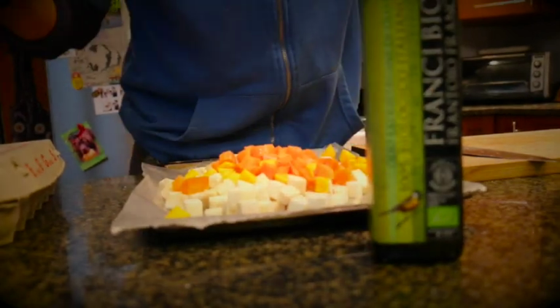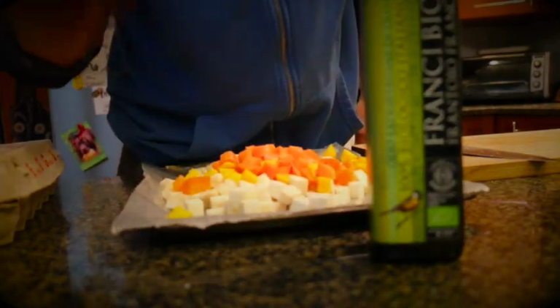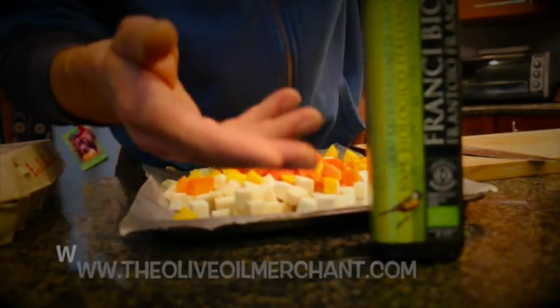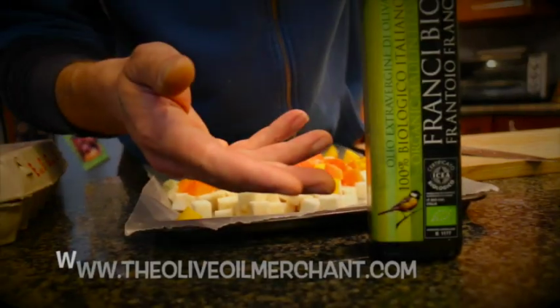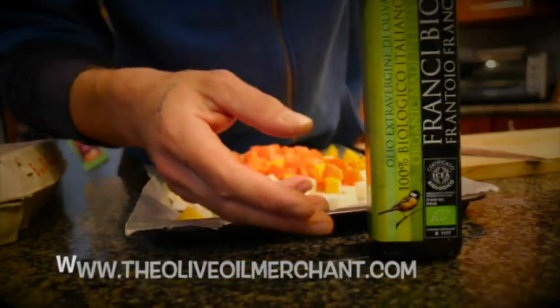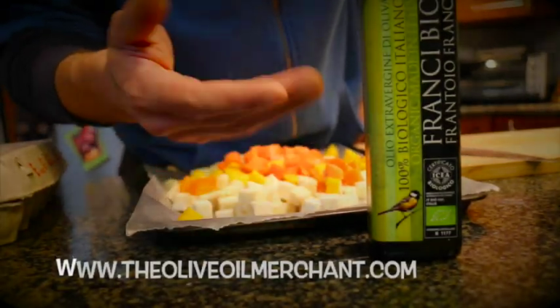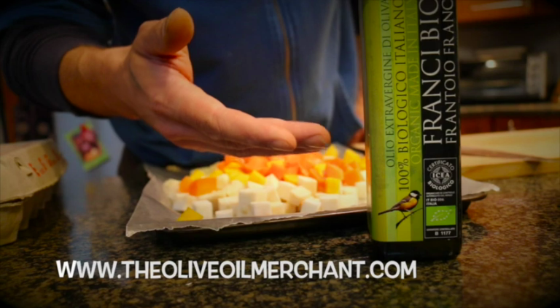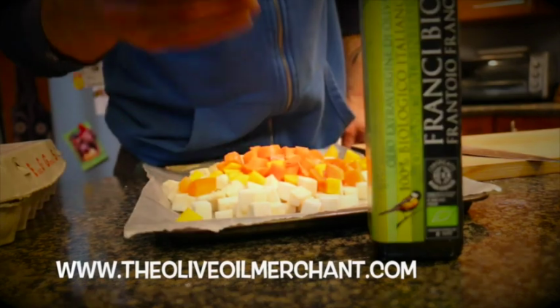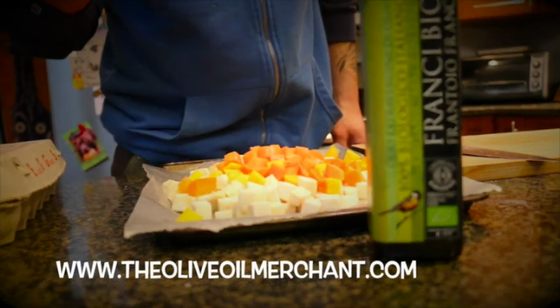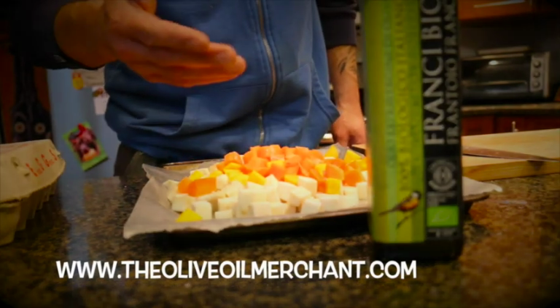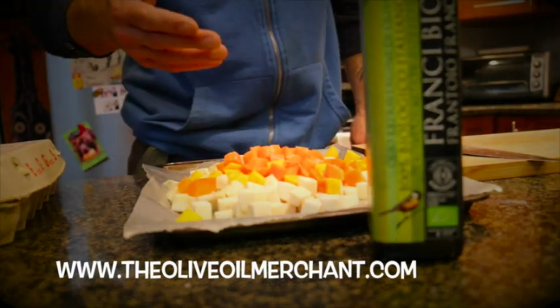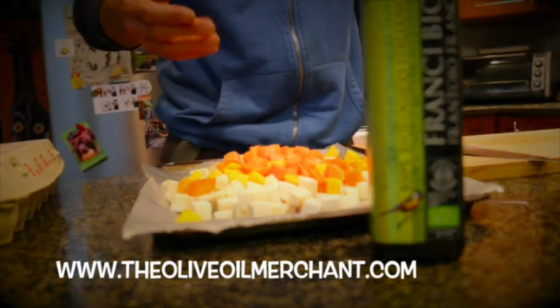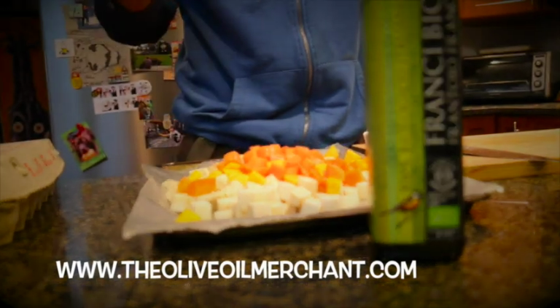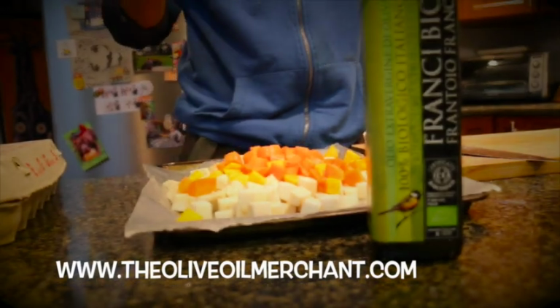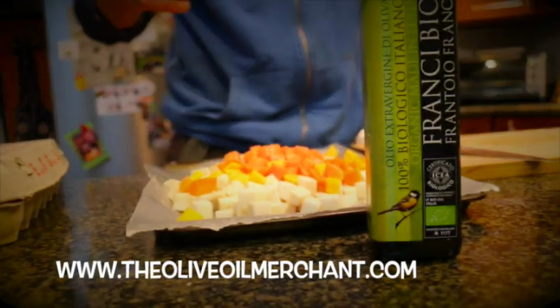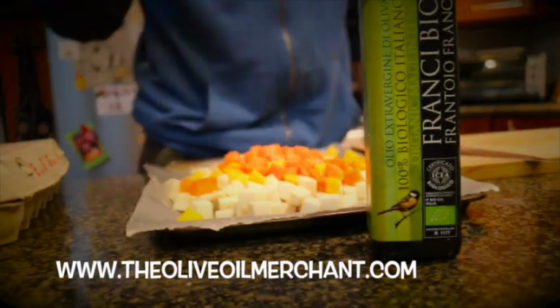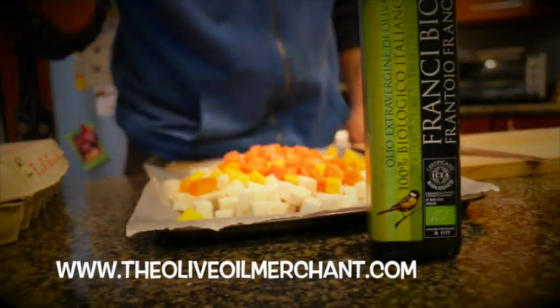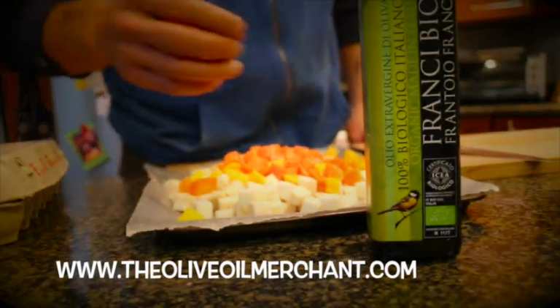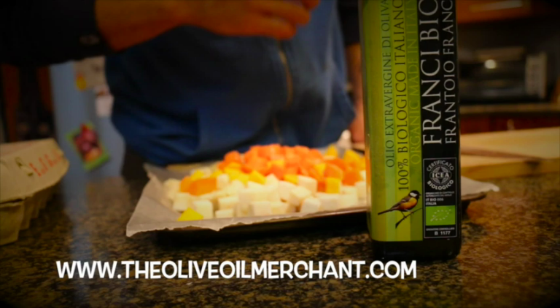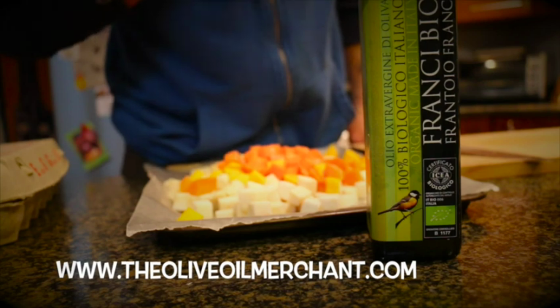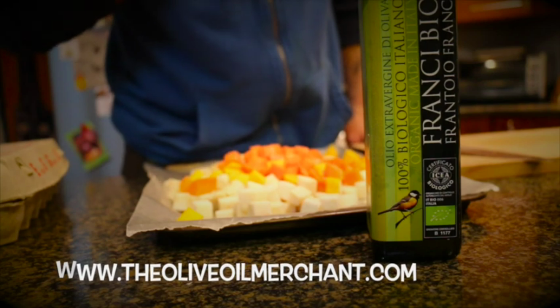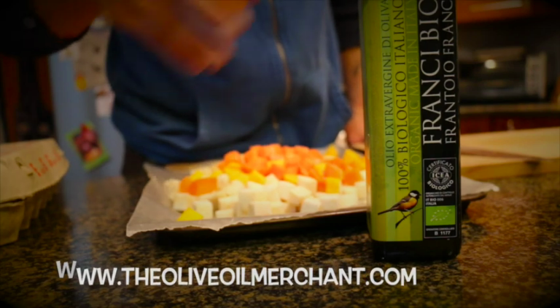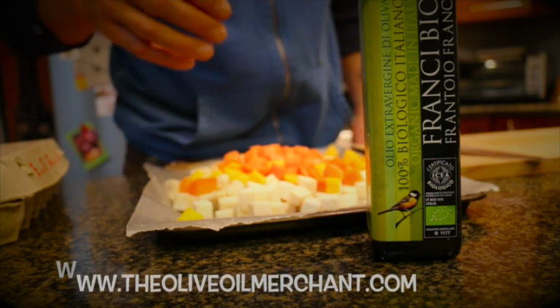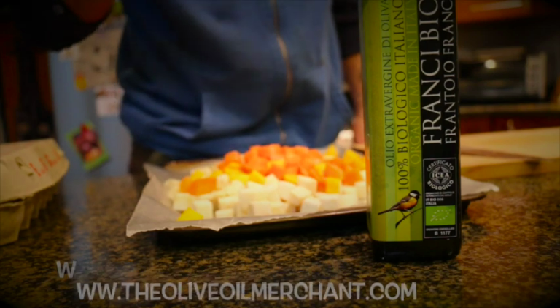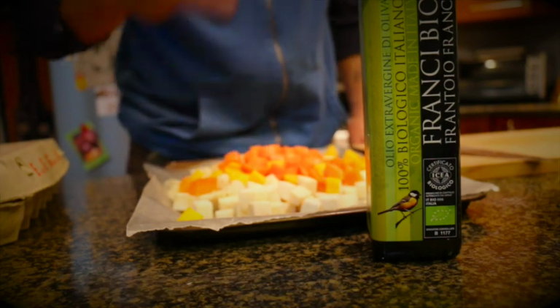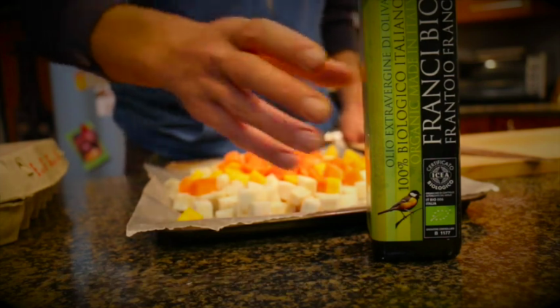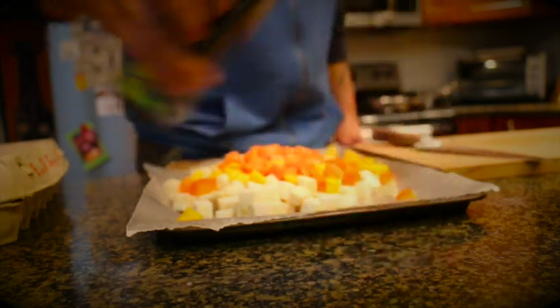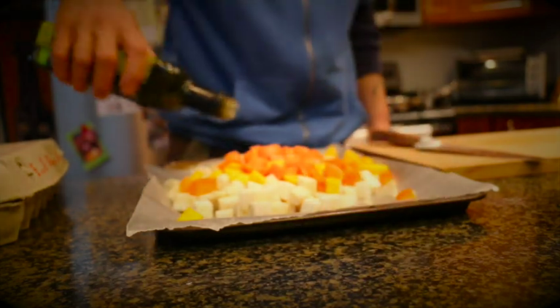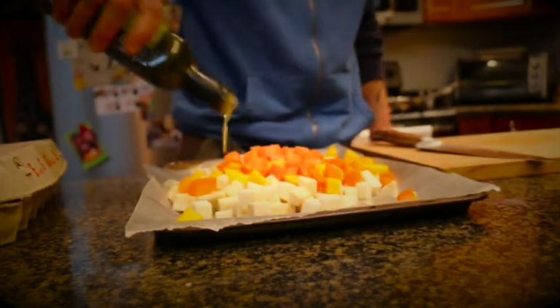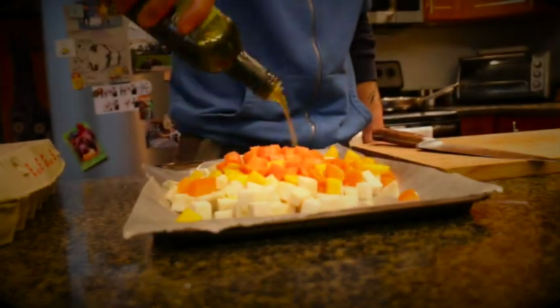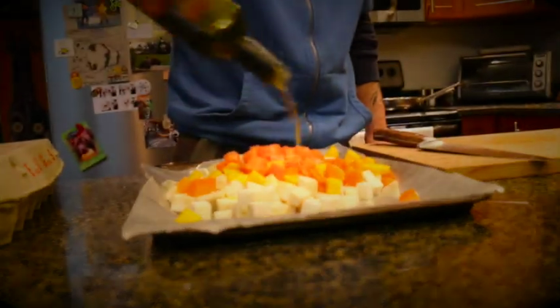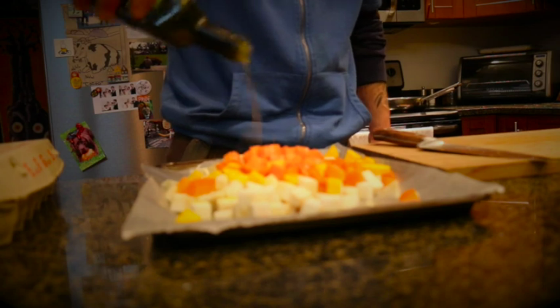If you know me, you know that is the French bio from the Olive Hall Merchant that I love the most. It's elegant, it's balanced, and it's going to add another layer of flavor to our dish.